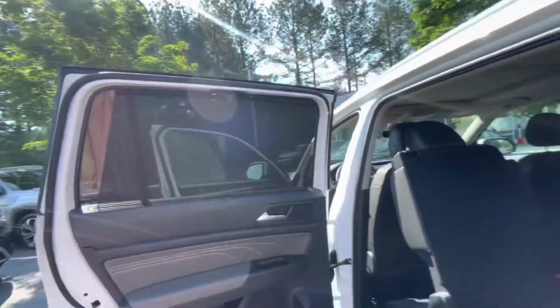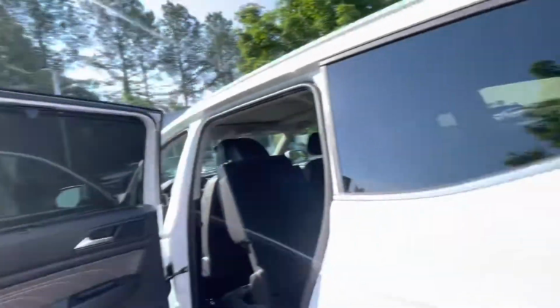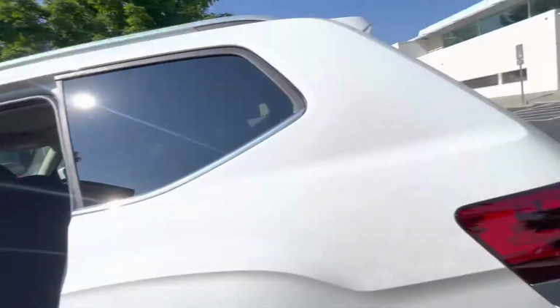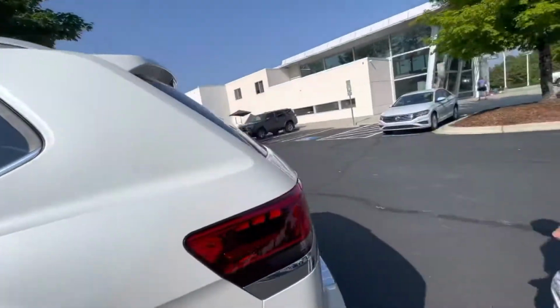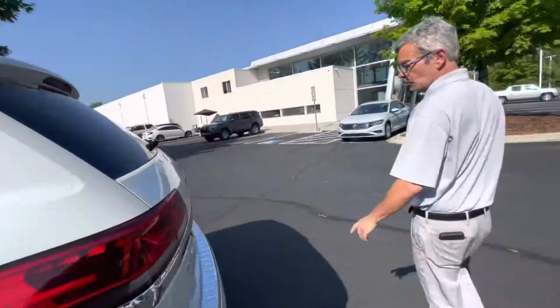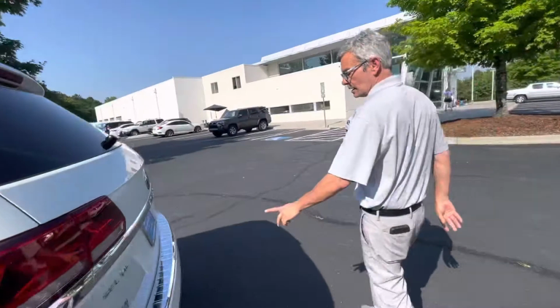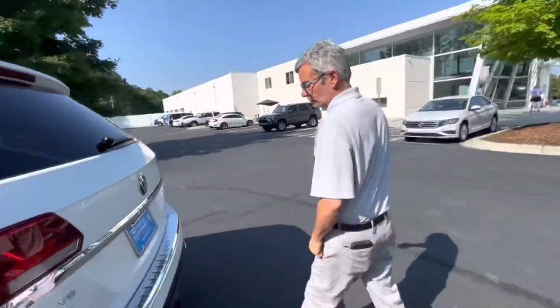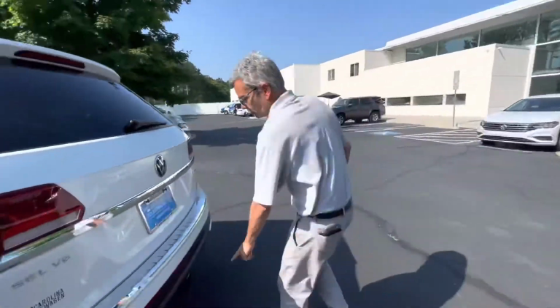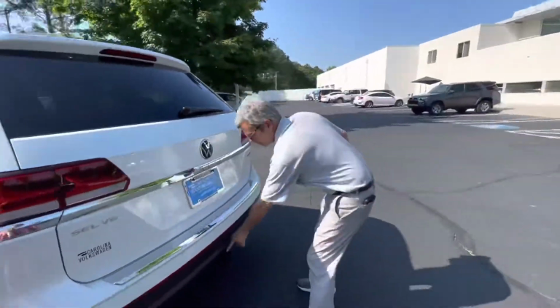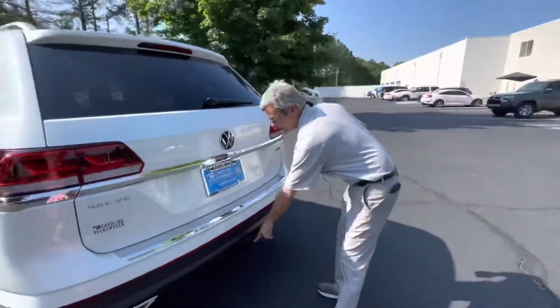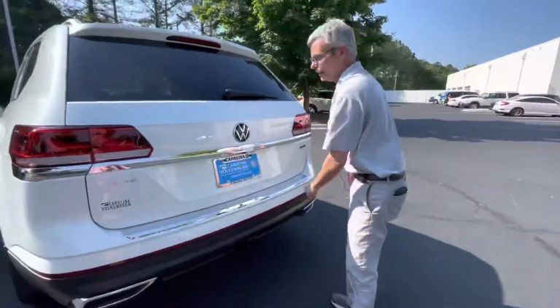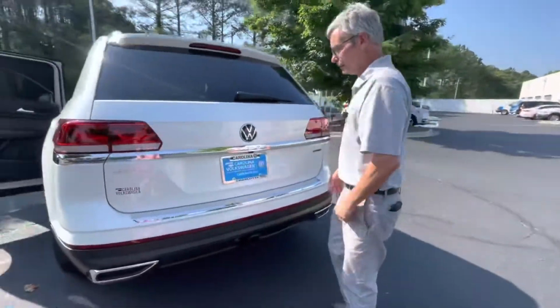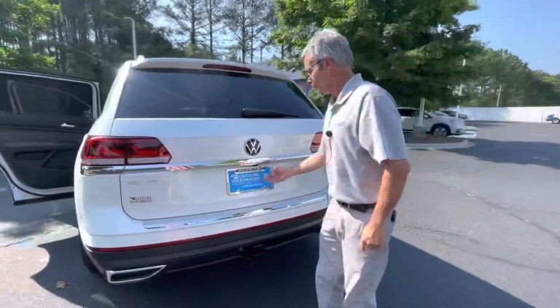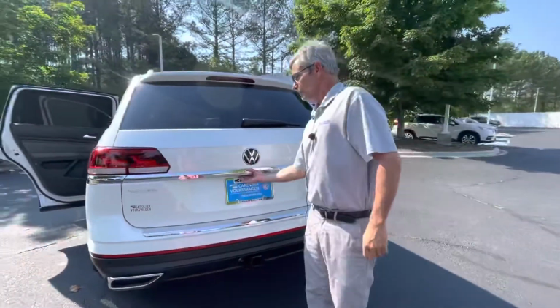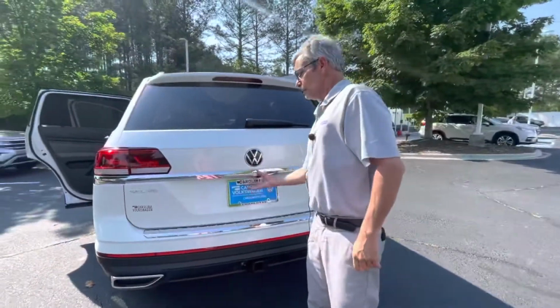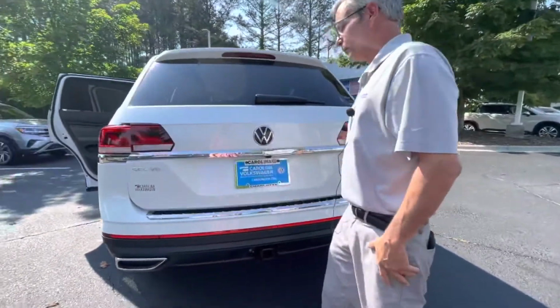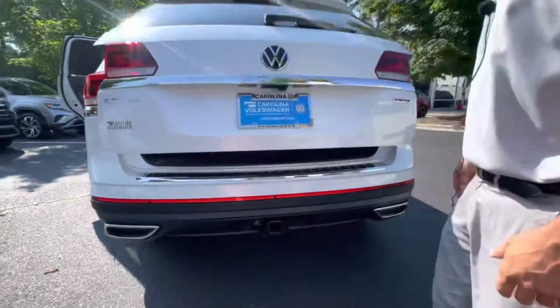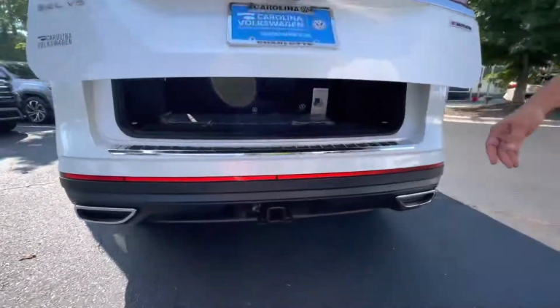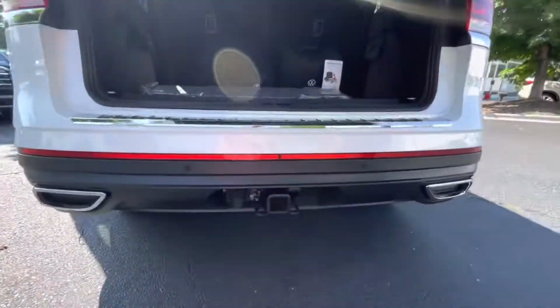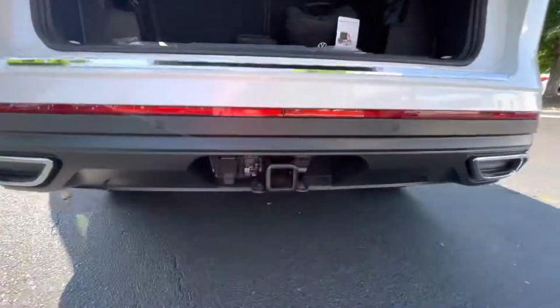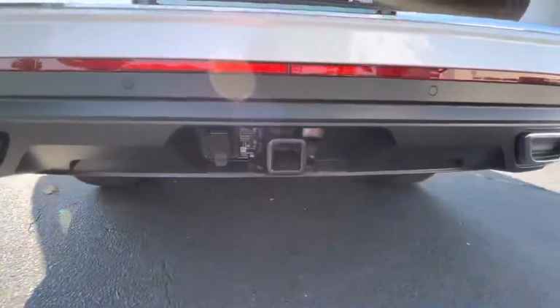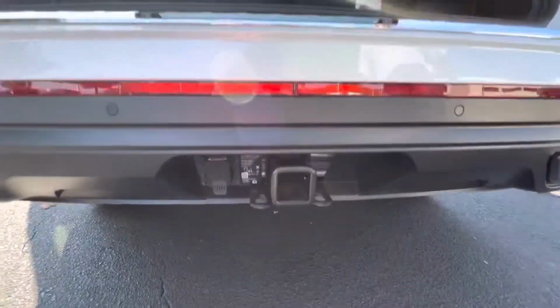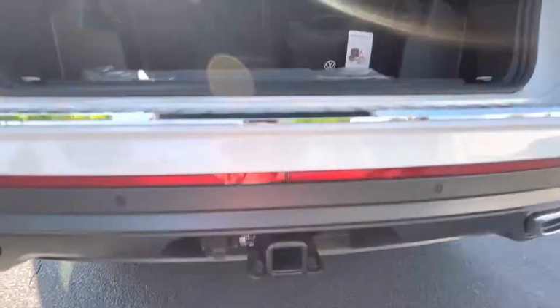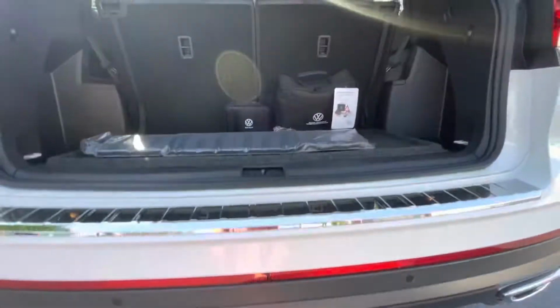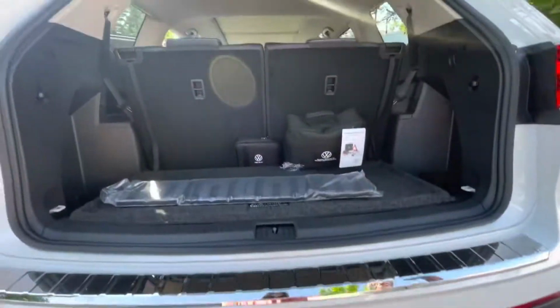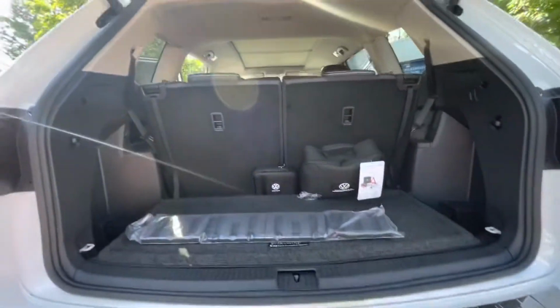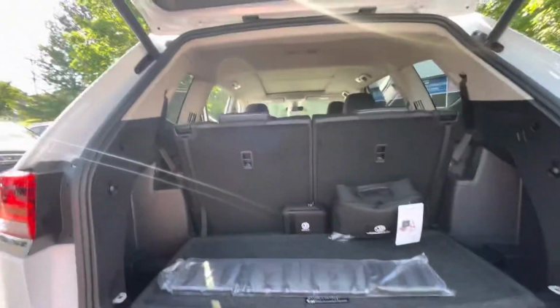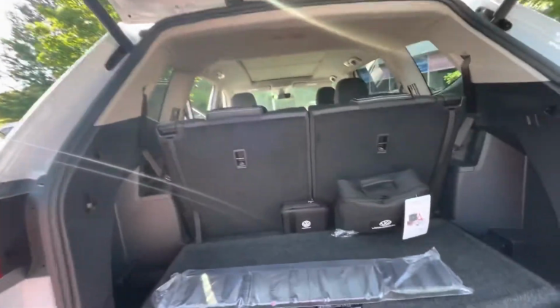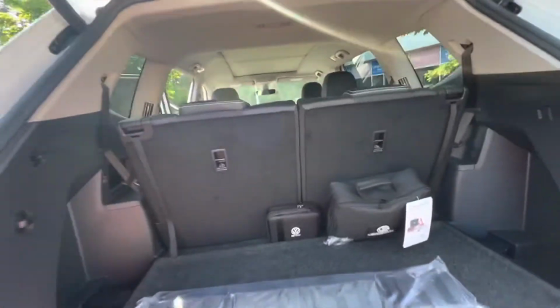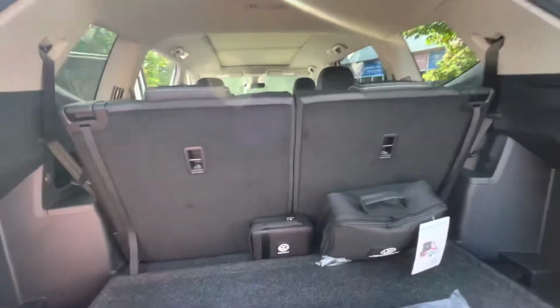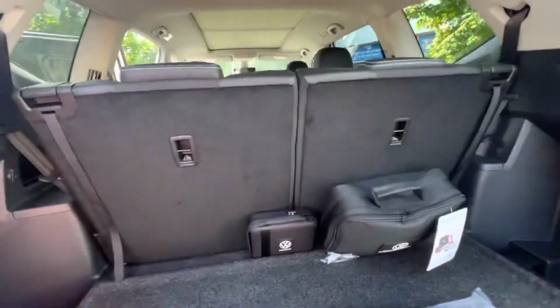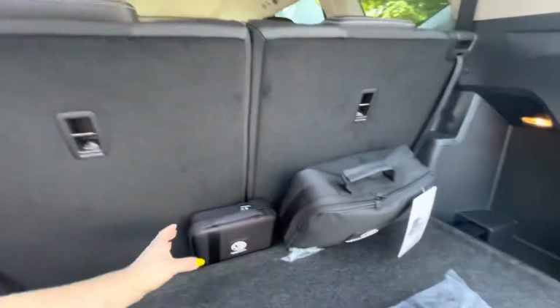I know you inquired about a tow hitch — here it is. Power liftgate. You also have a roadside kit and a first aid kit.